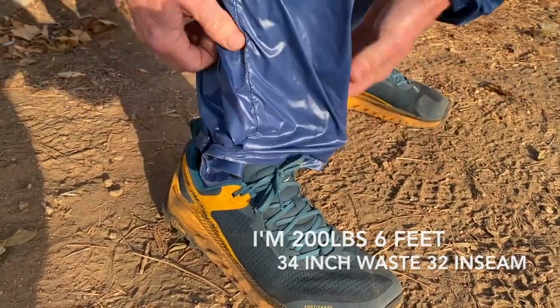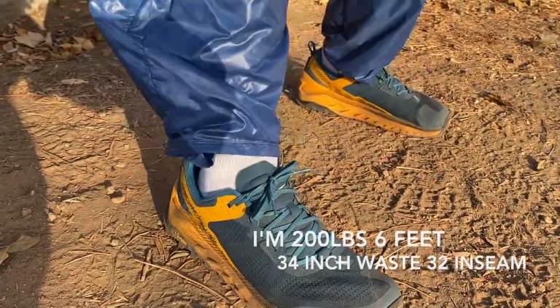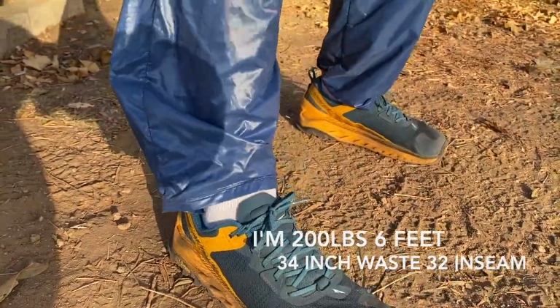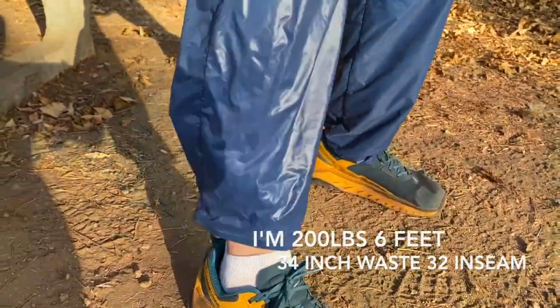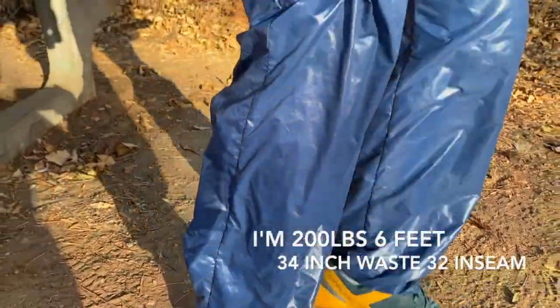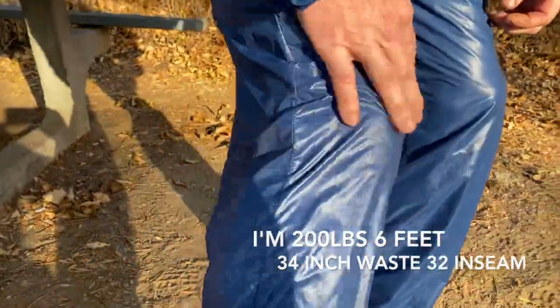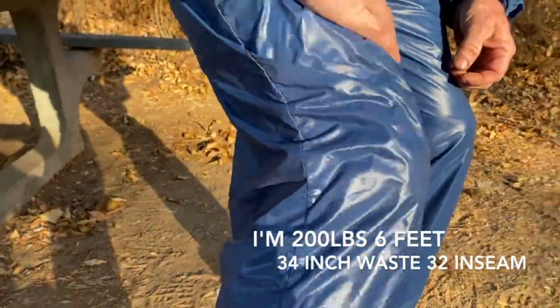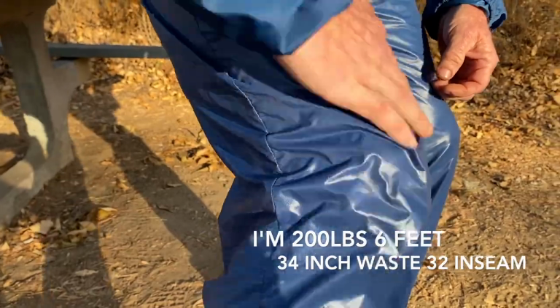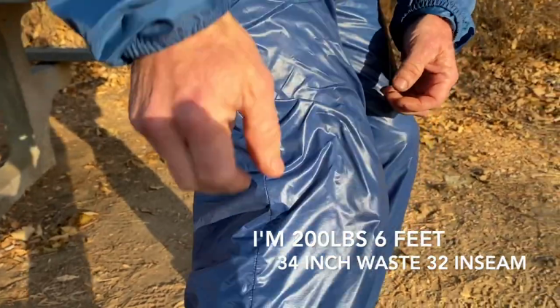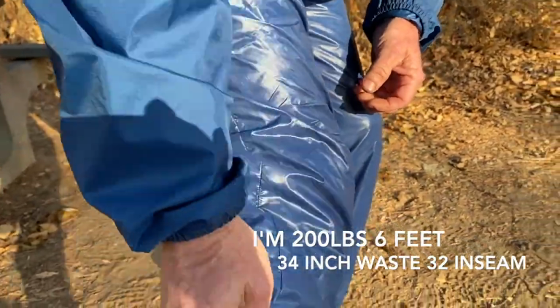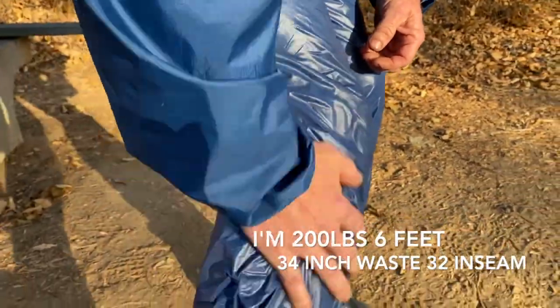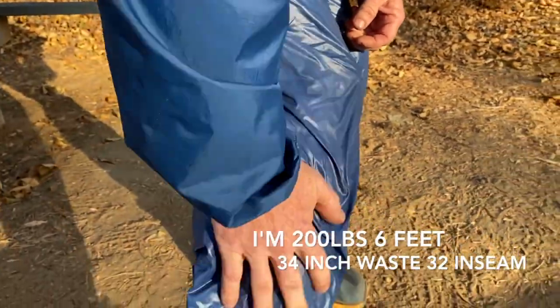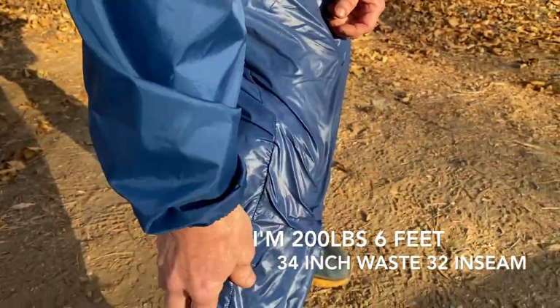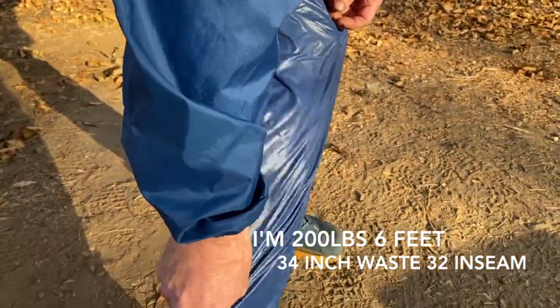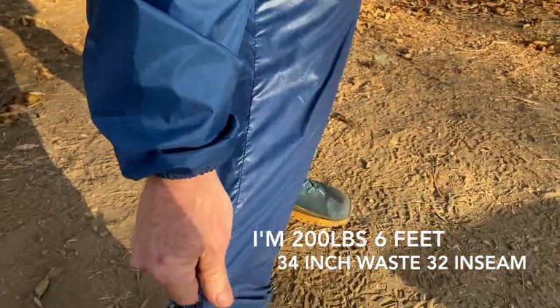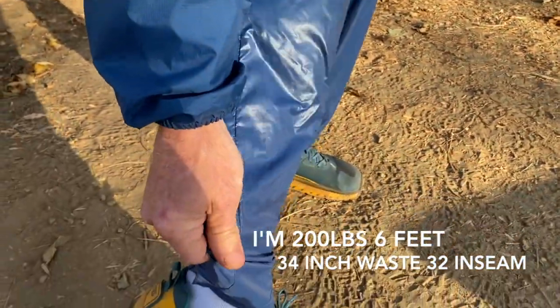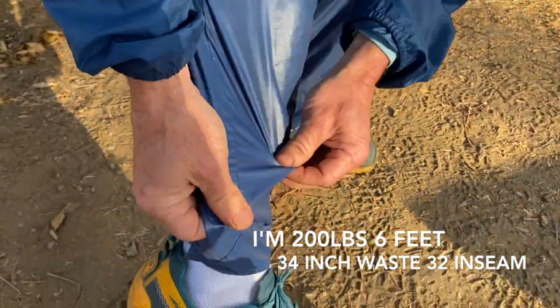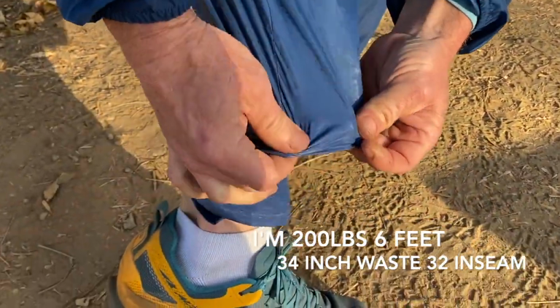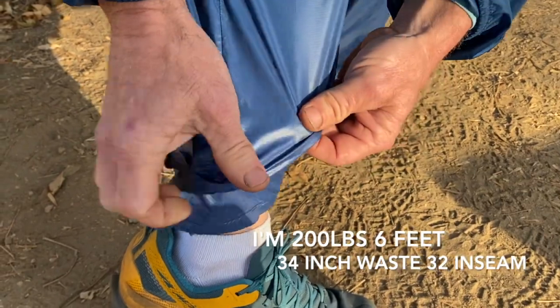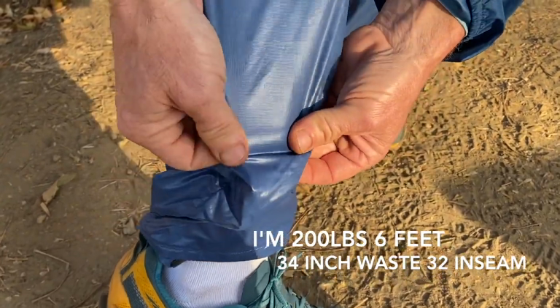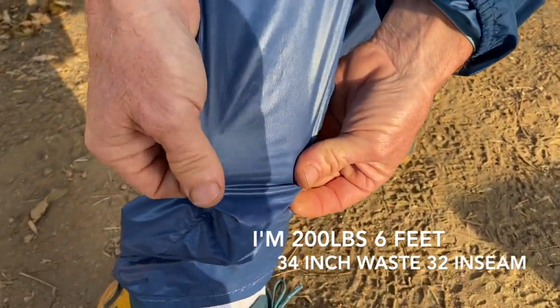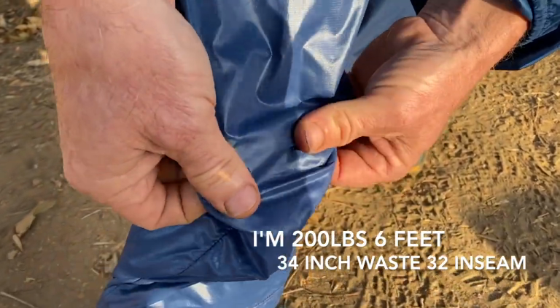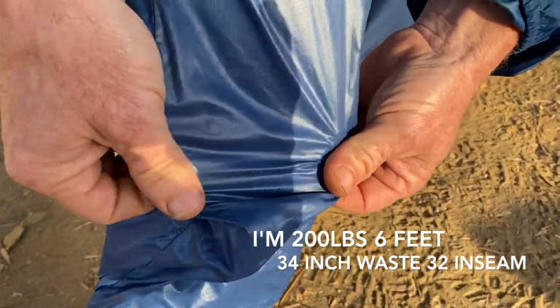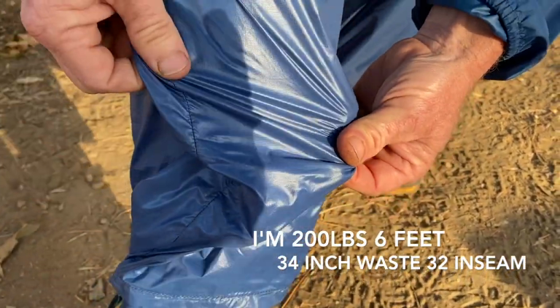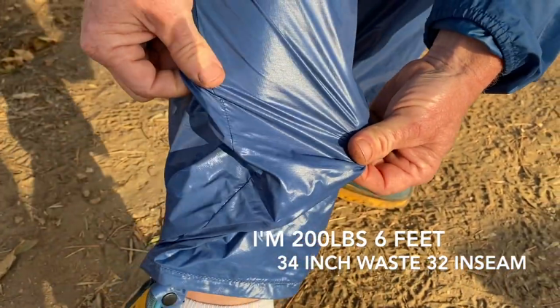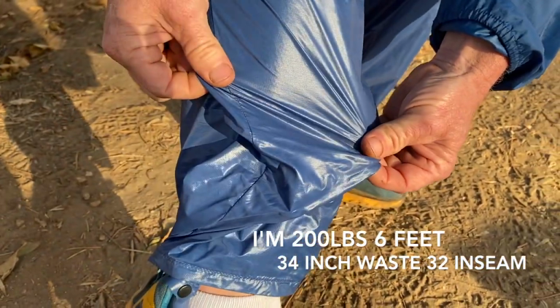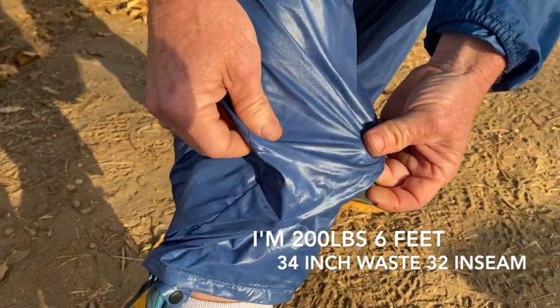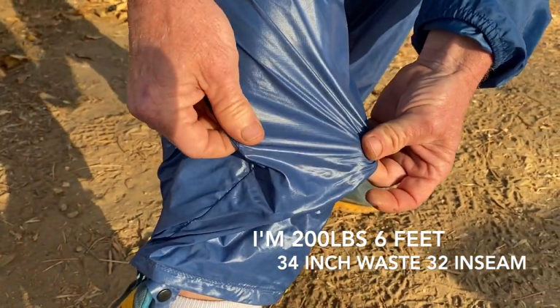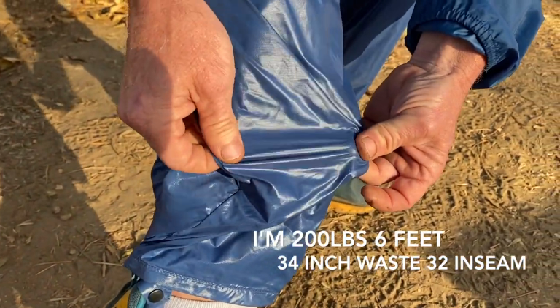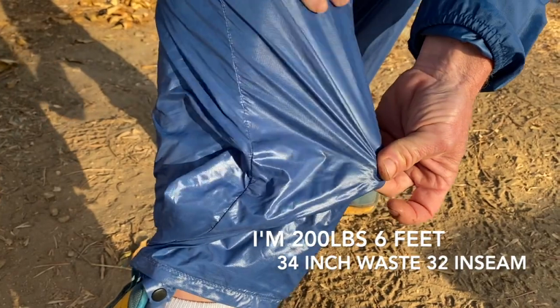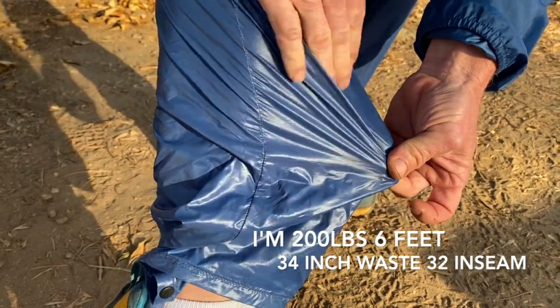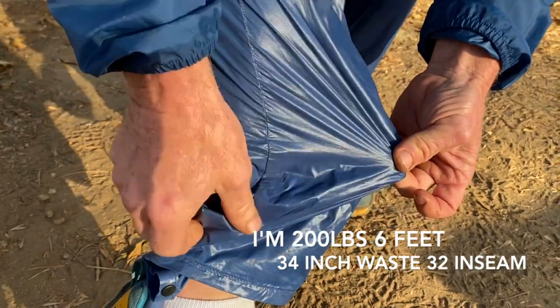Later on in the video, I'm going to actually compare it with Enlightenment's 10D fabric. I actually have a sample of that — these are the 20D. You can see me playing with it and you can maybe hear it rustling in the background.